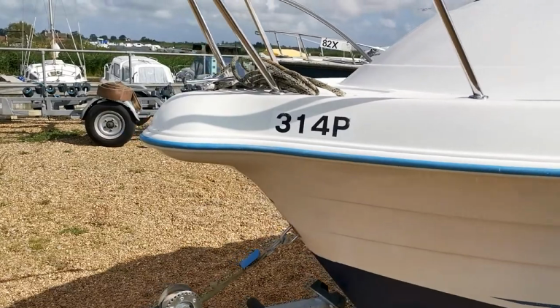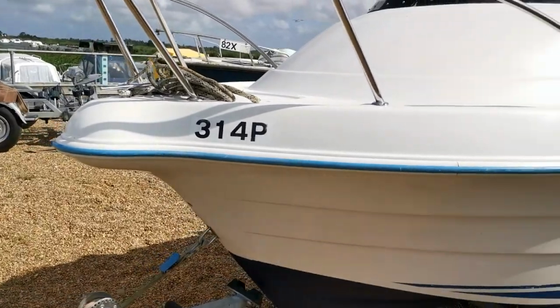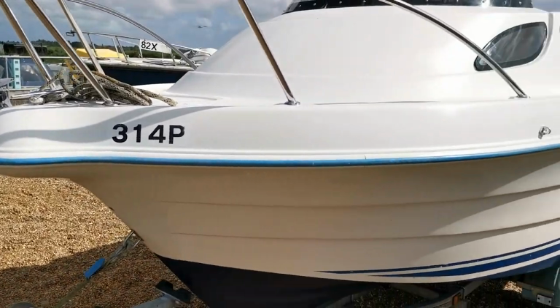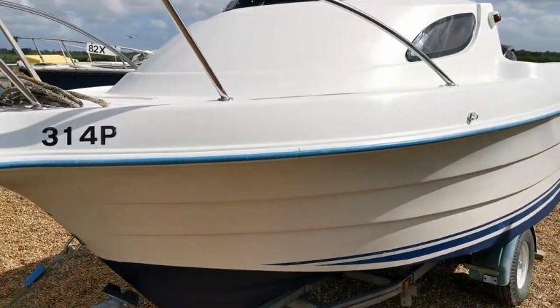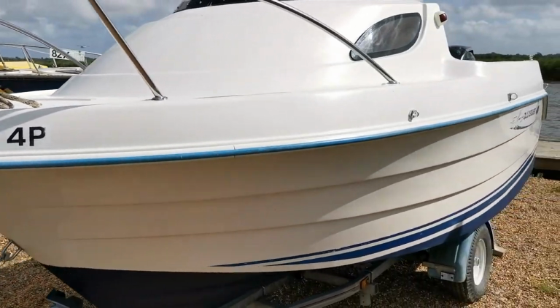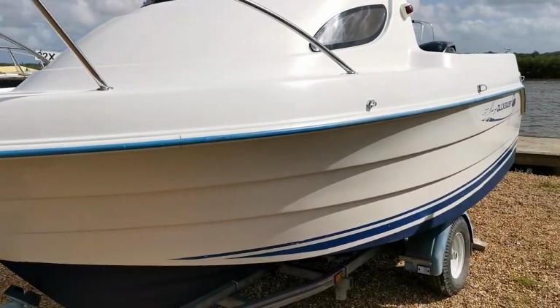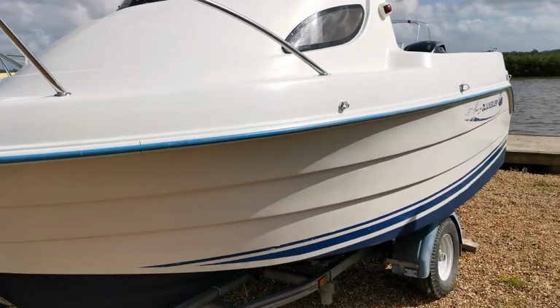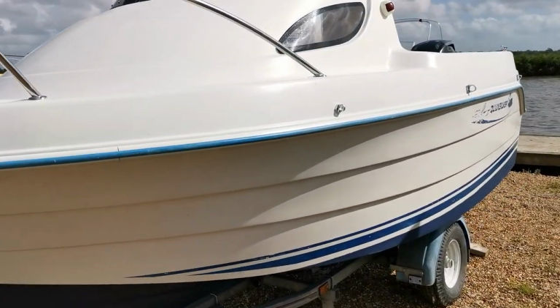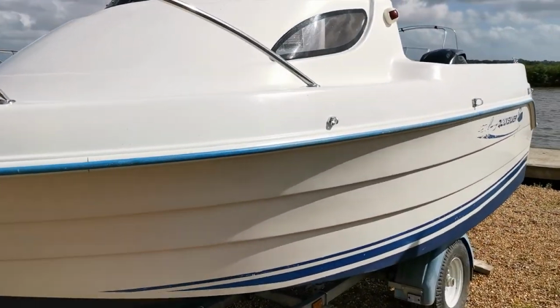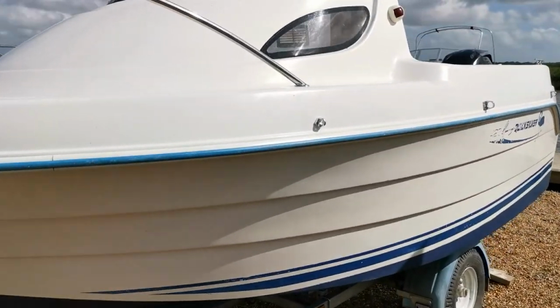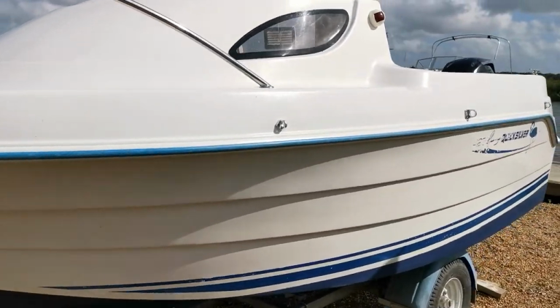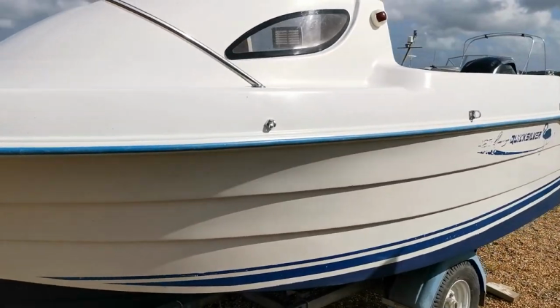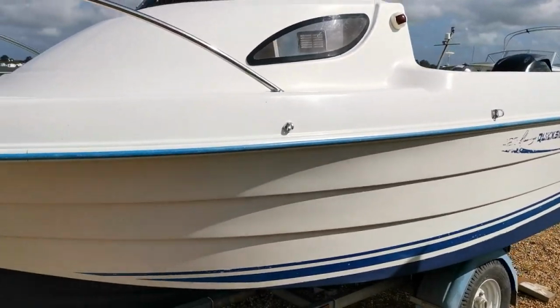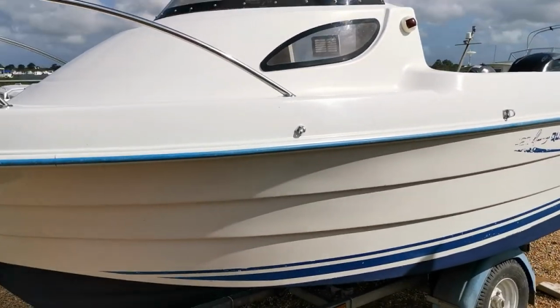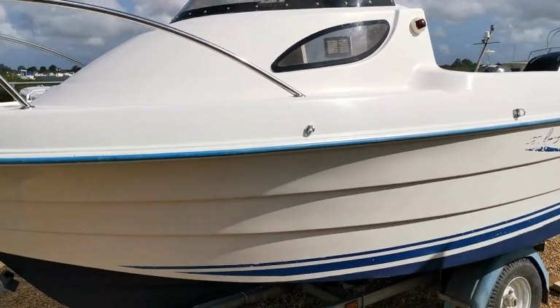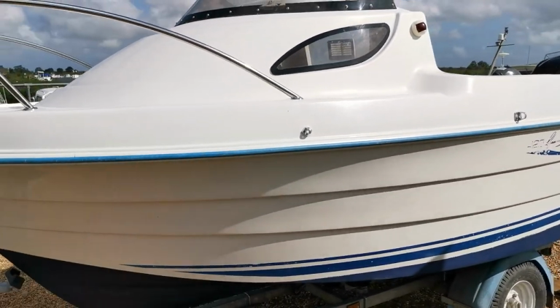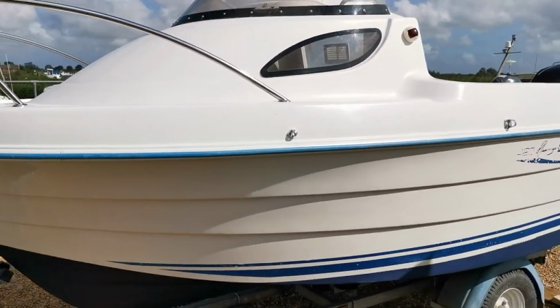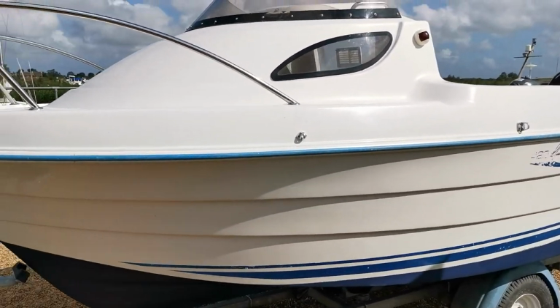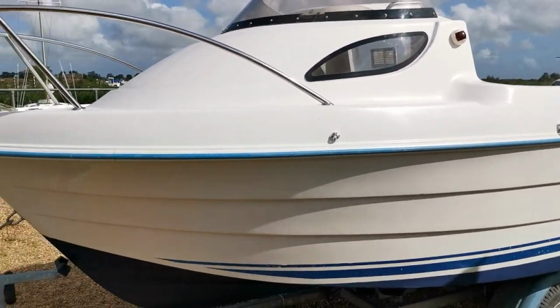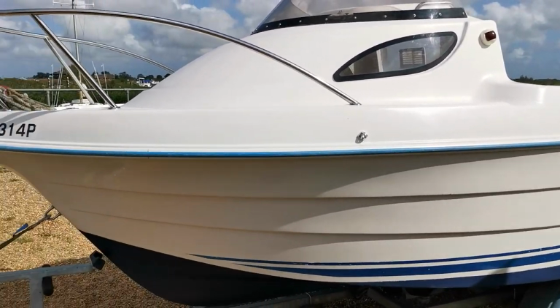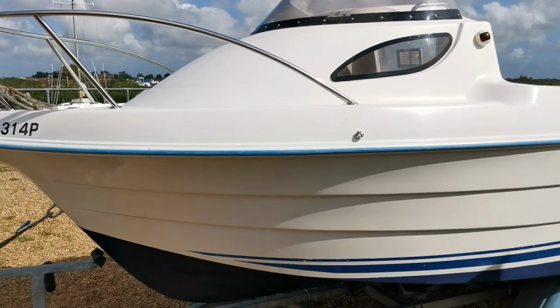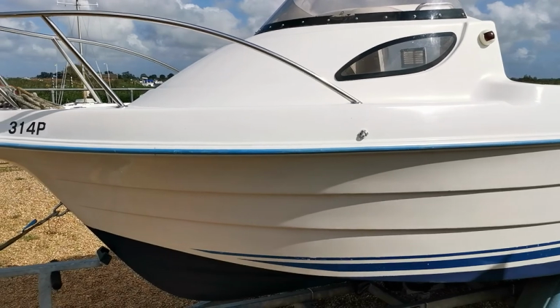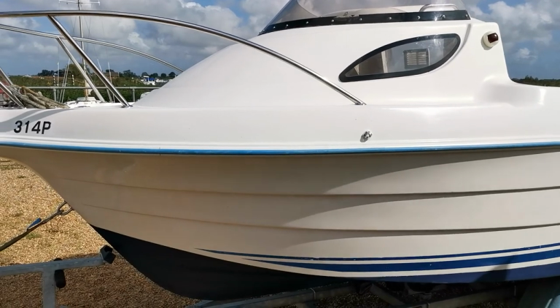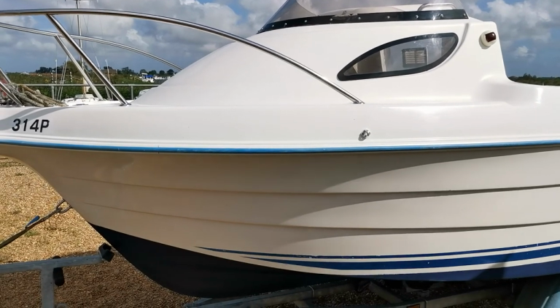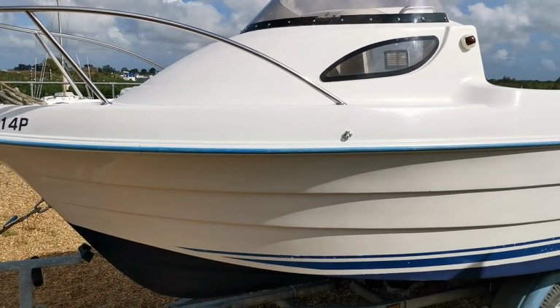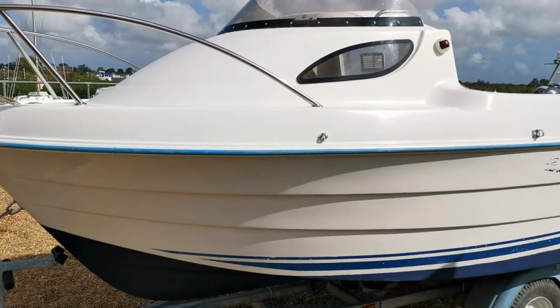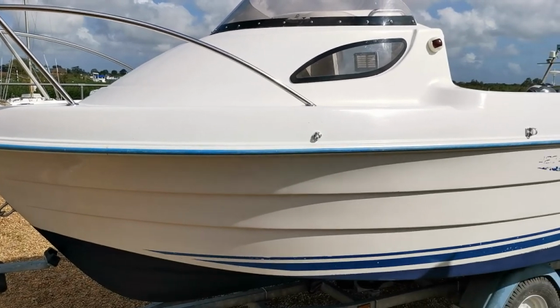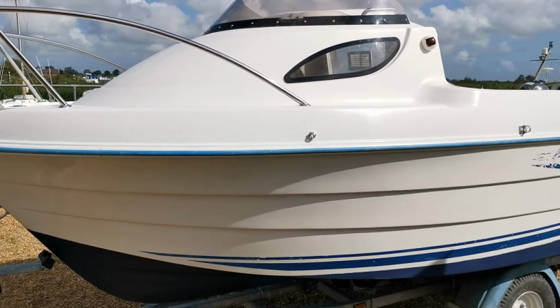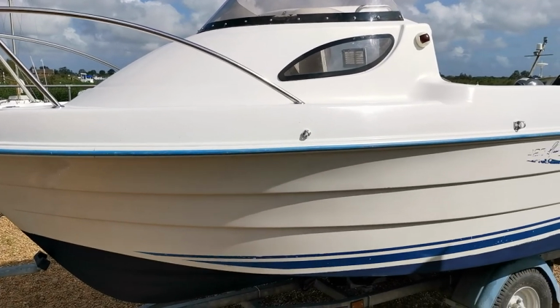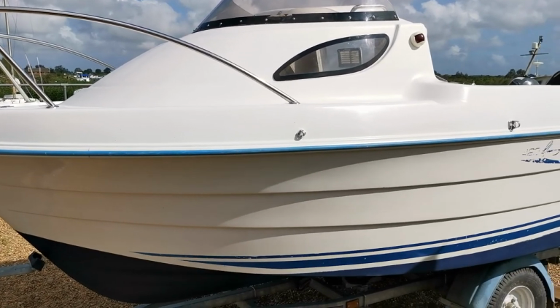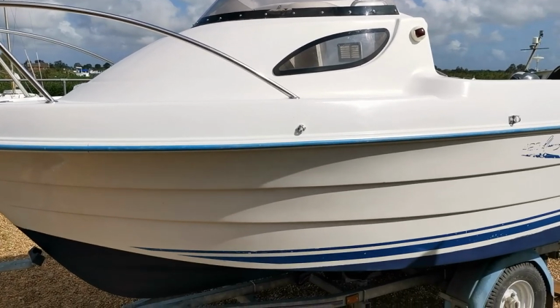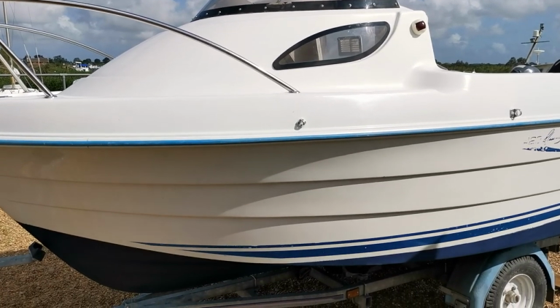And there she is — a little Quicksilver 420 Flamingo on the market with boatshednorfolk.com. Thank you very much for watching.